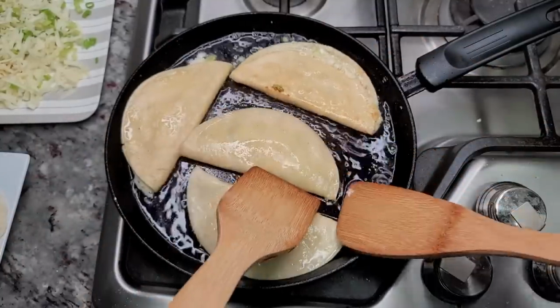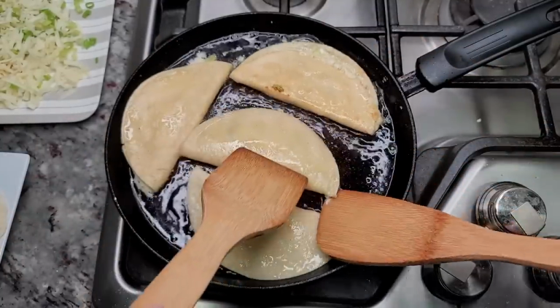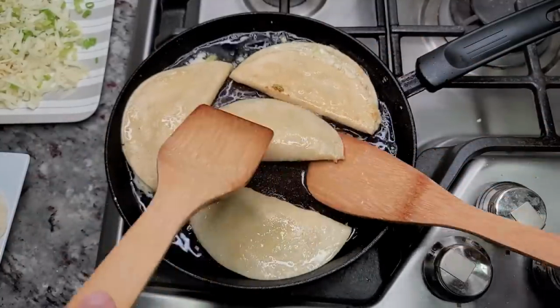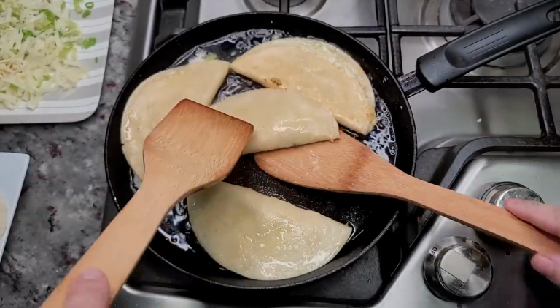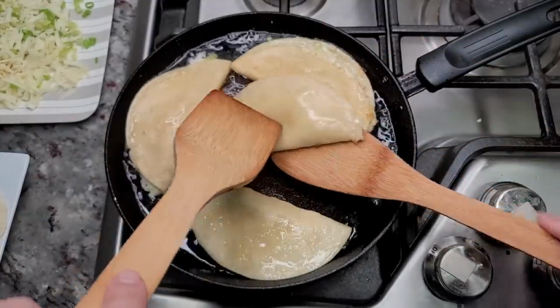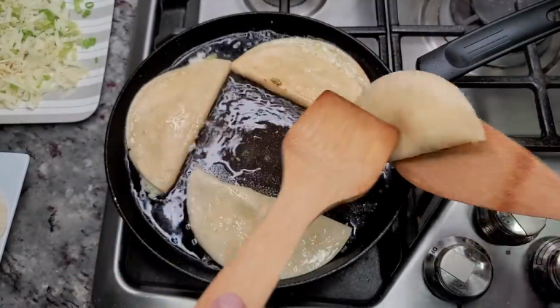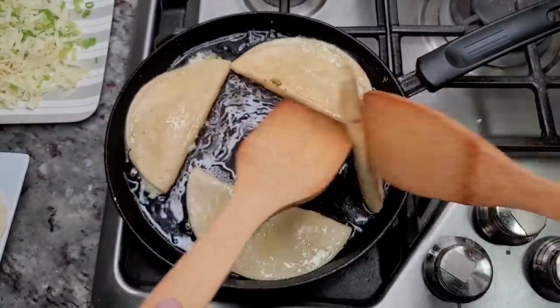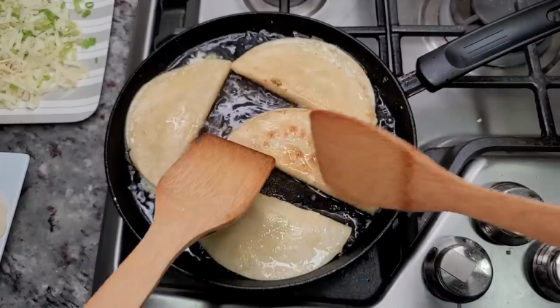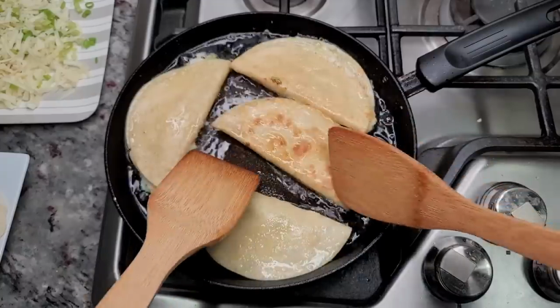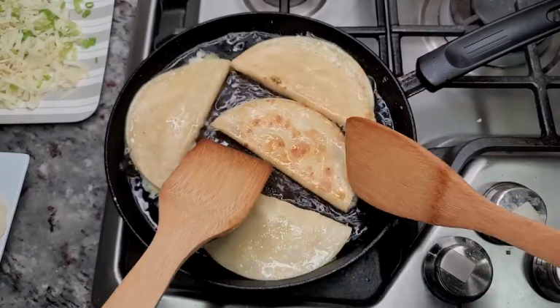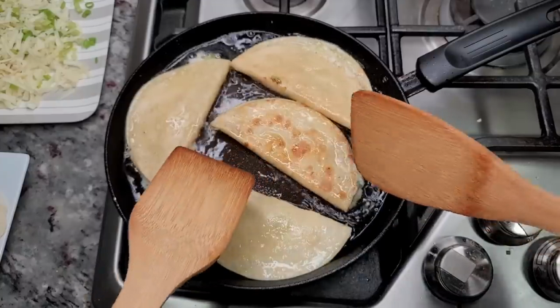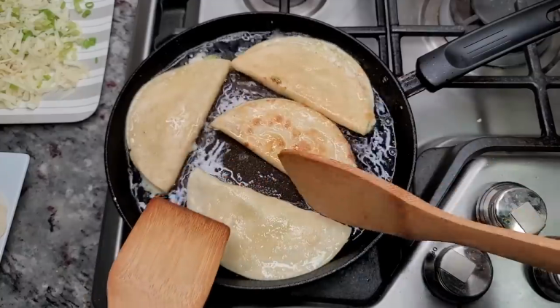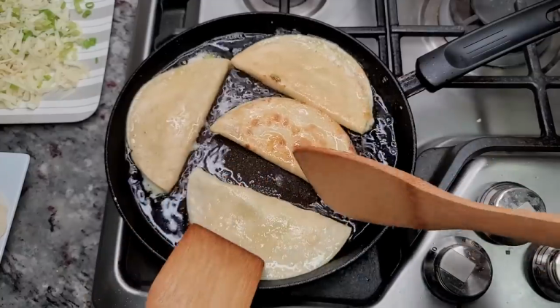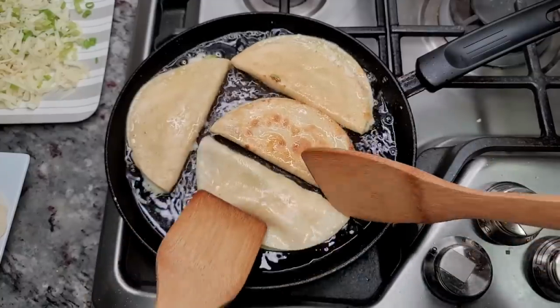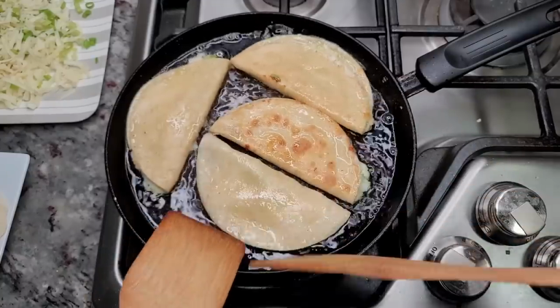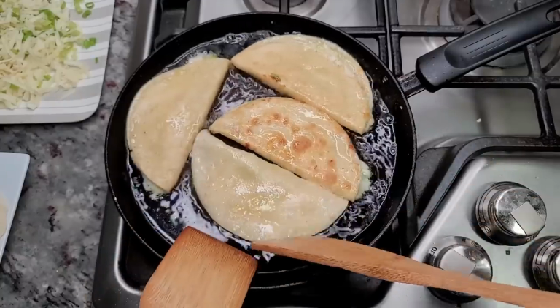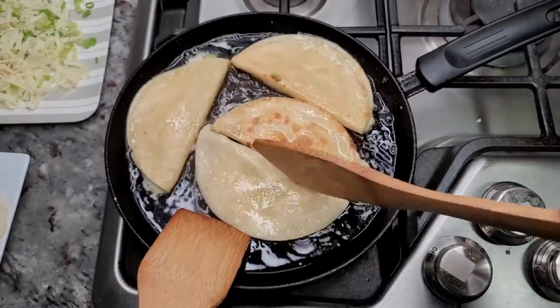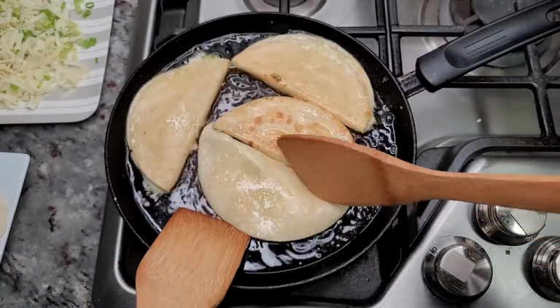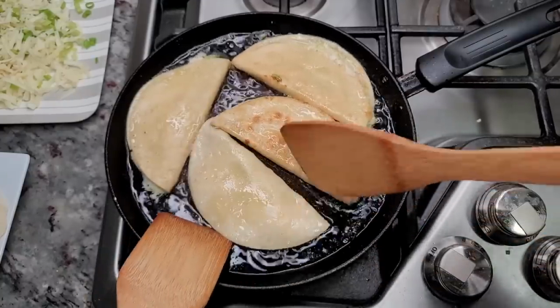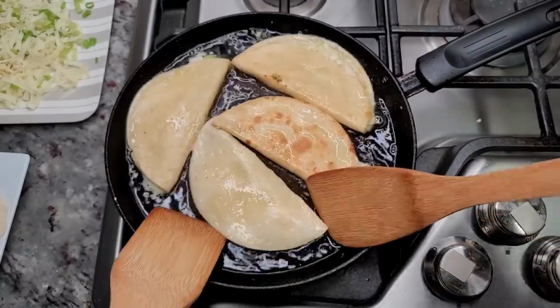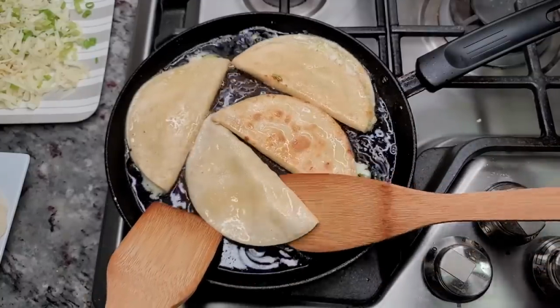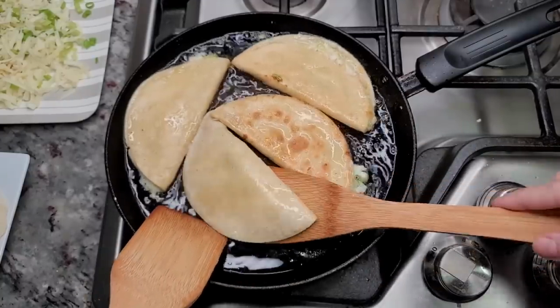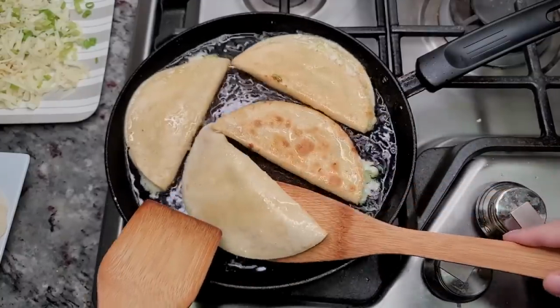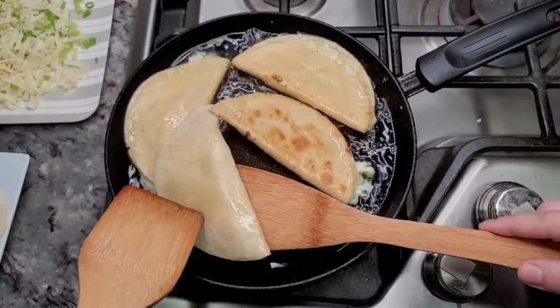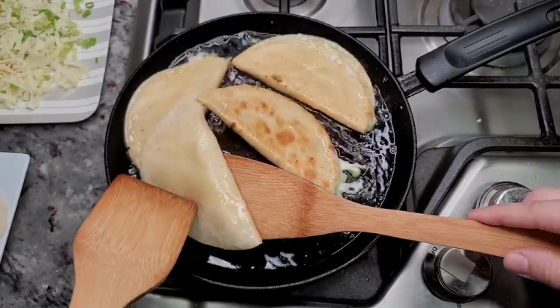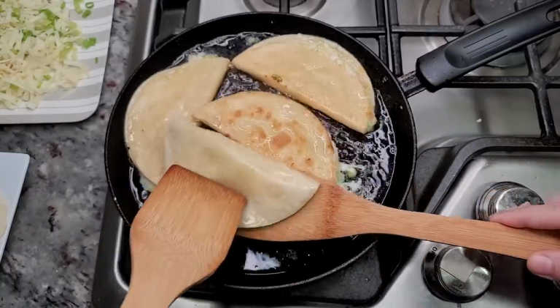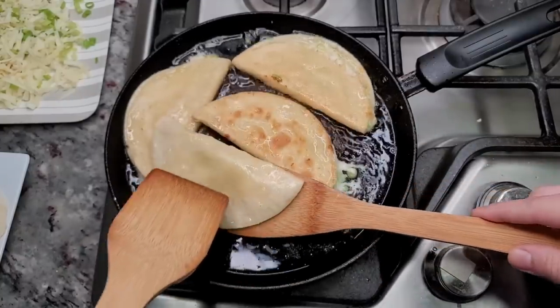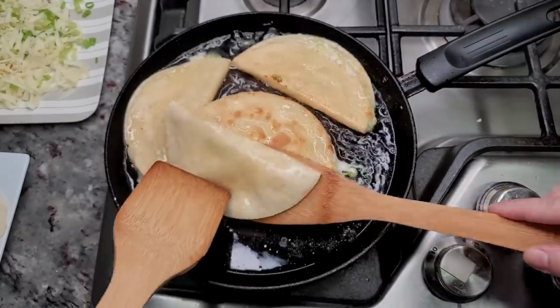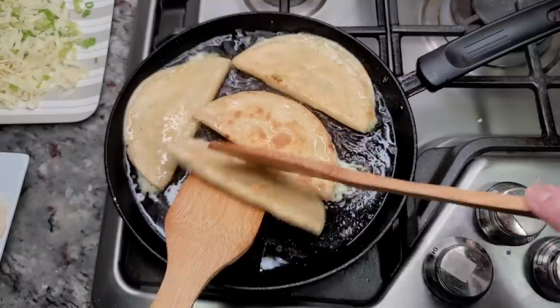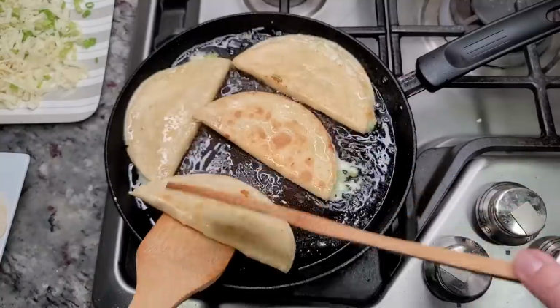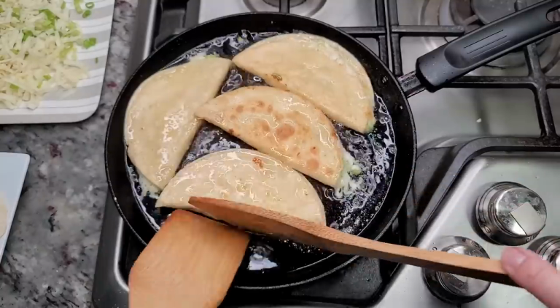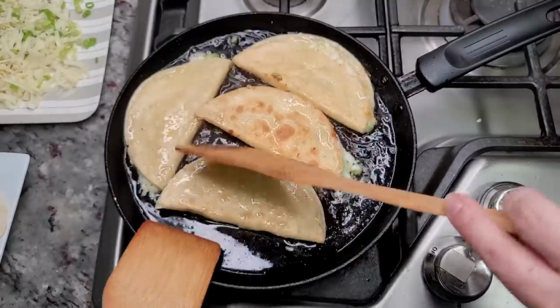After about three to five minutes — I am working with a low heat setting — I'm going to give it a flip. It is toasty and golden brown, and that's exactly what you're looking for.